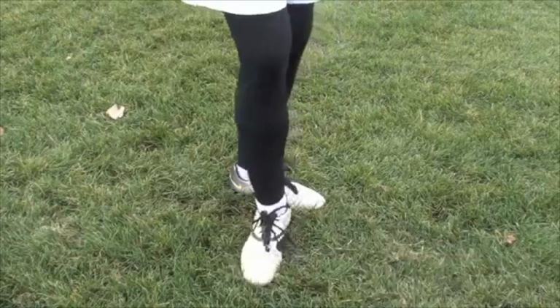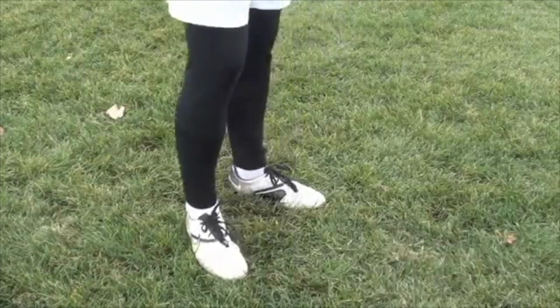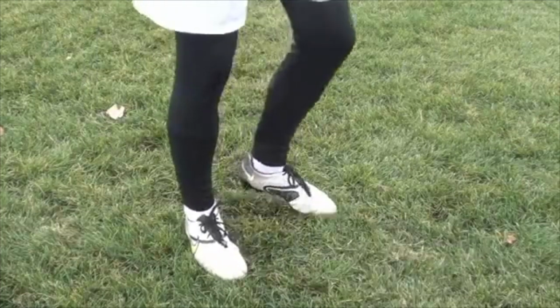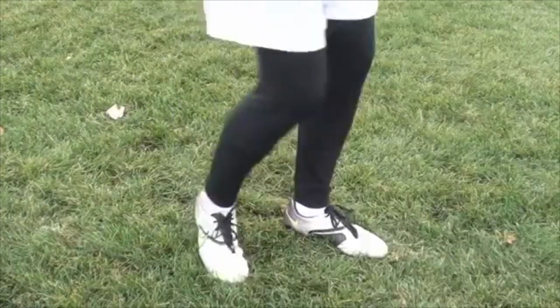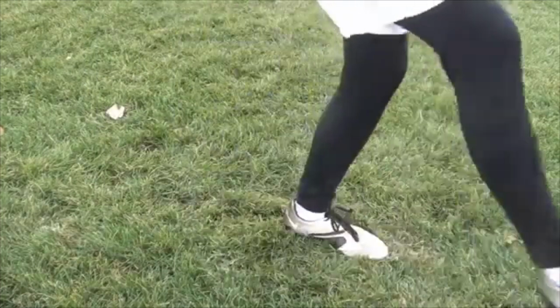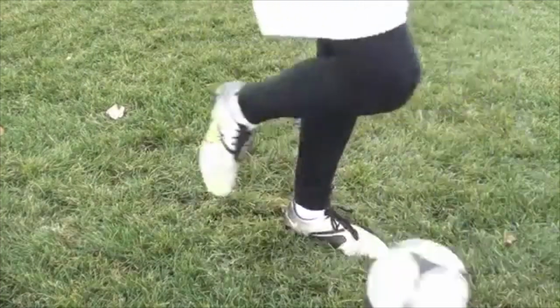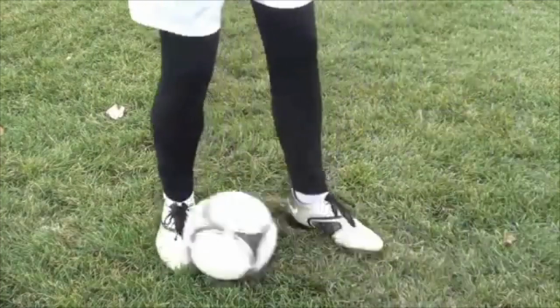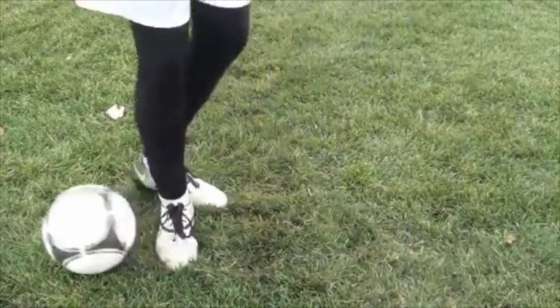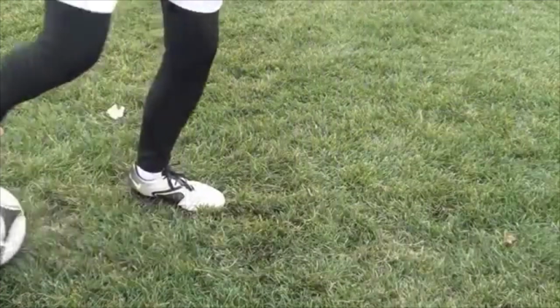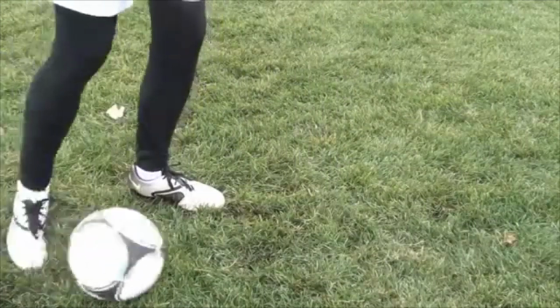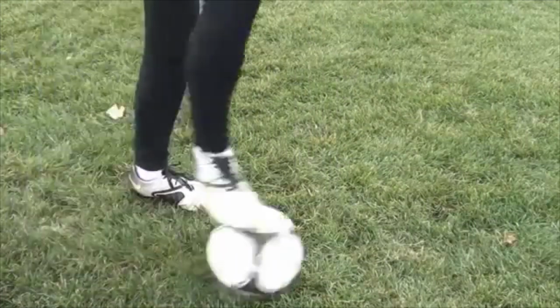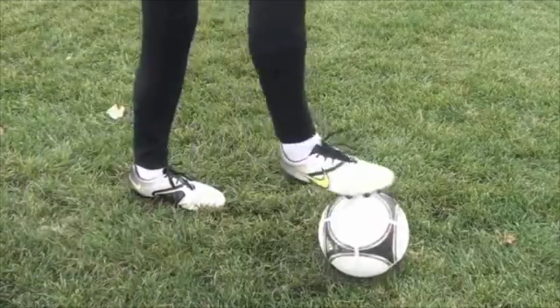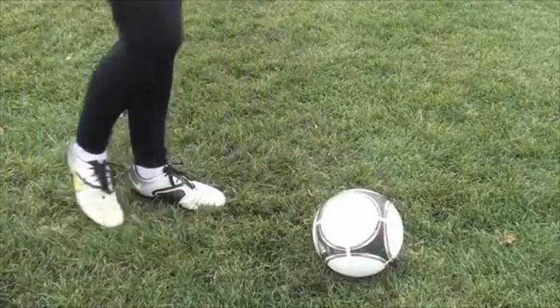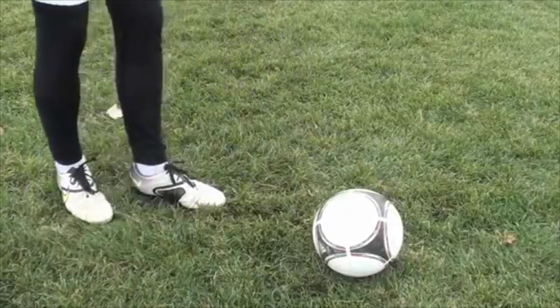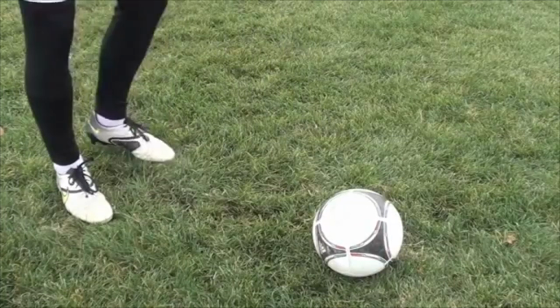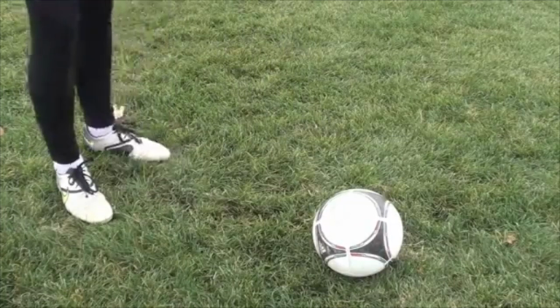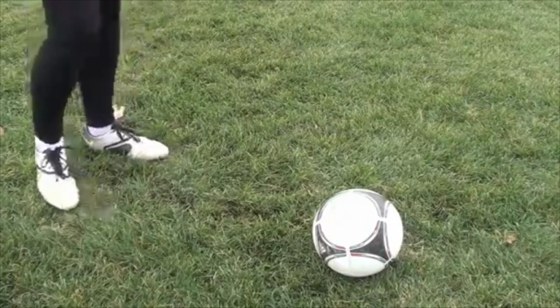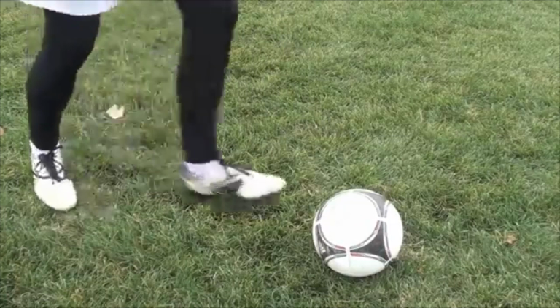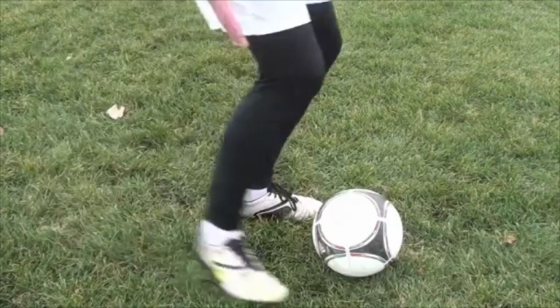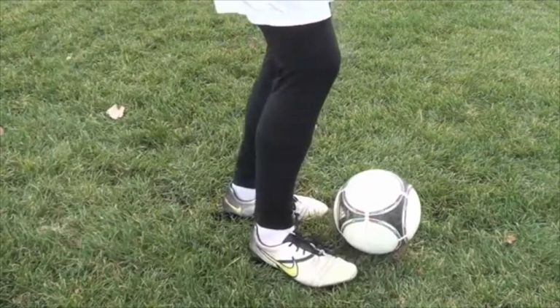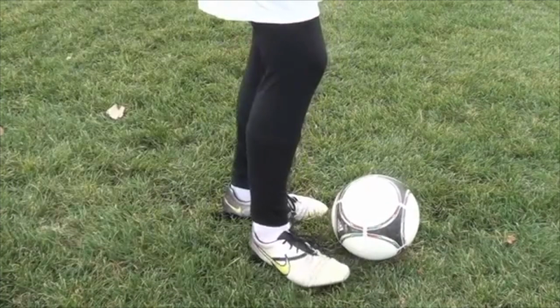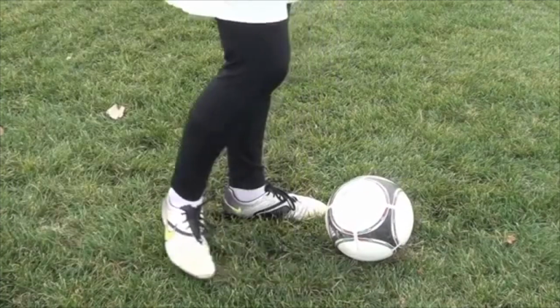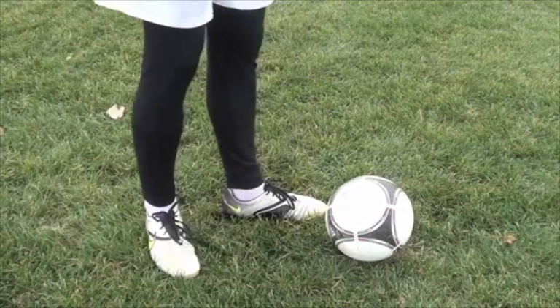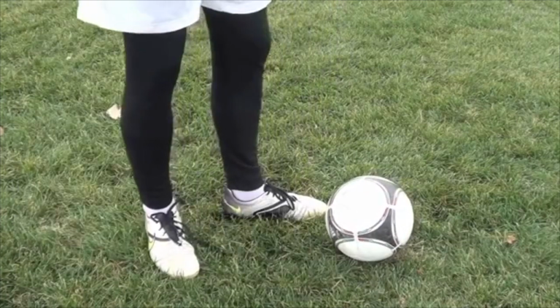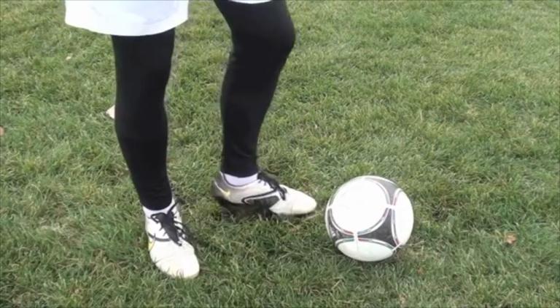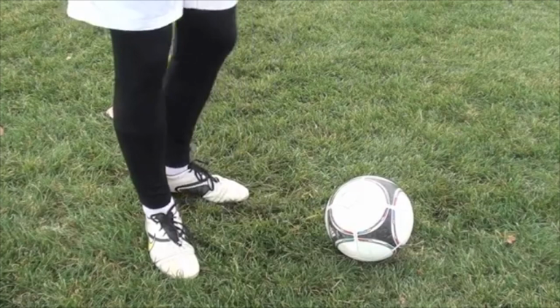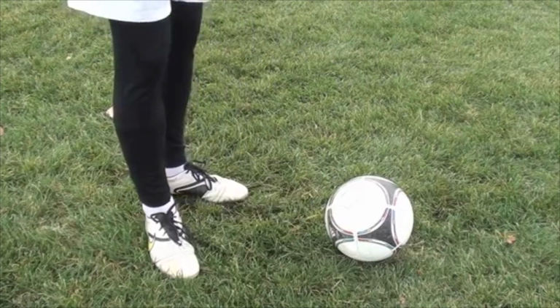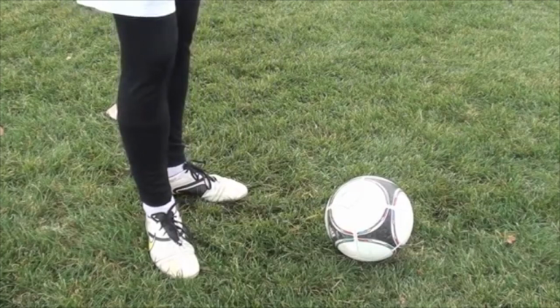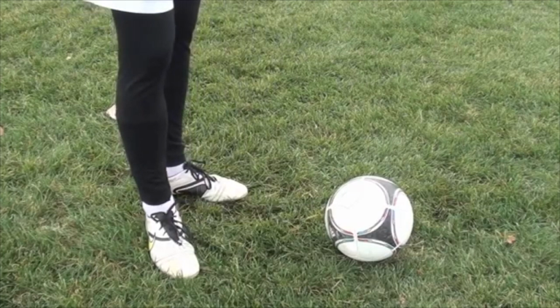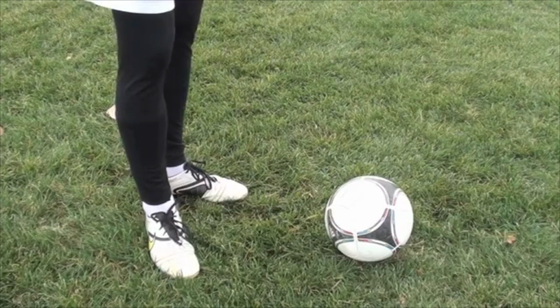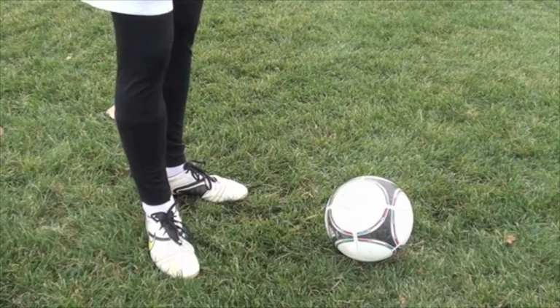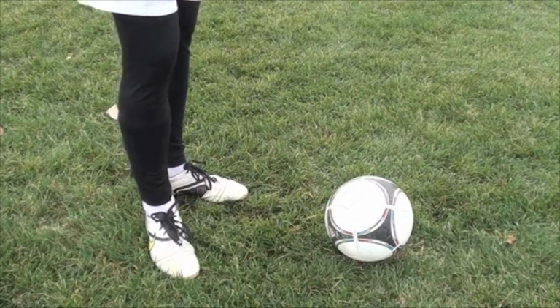Don't make it any harder than it has to be. You don't have to always rip the ball as hard as you can. If you can just find the corner and pass it in the corner, you'll make it a lot easier for yourself and a lot harder for the goalkeeper.